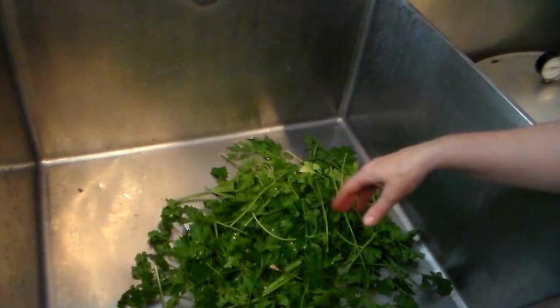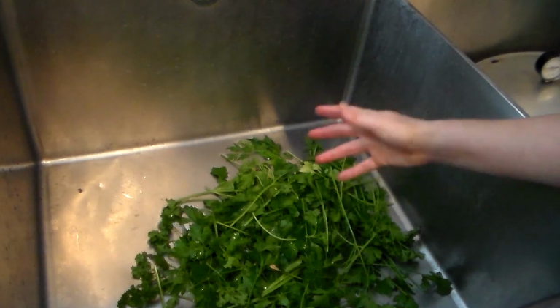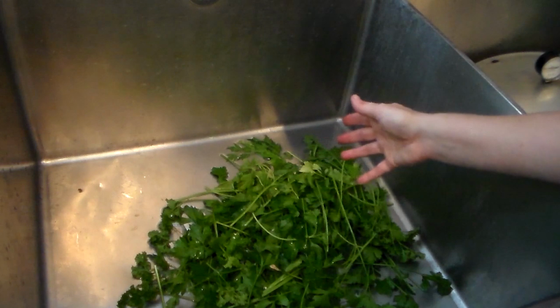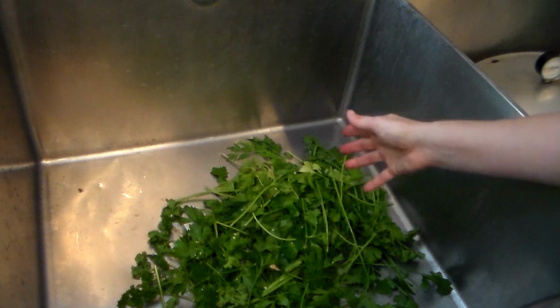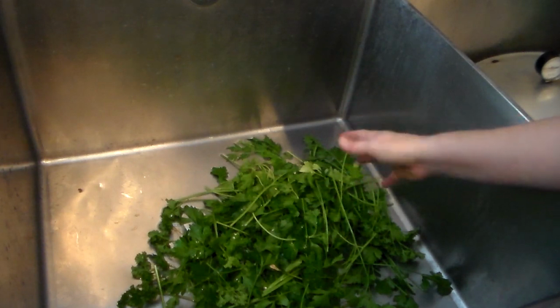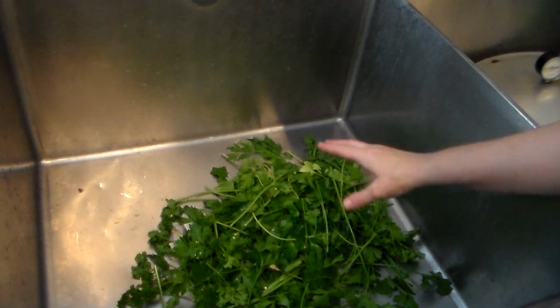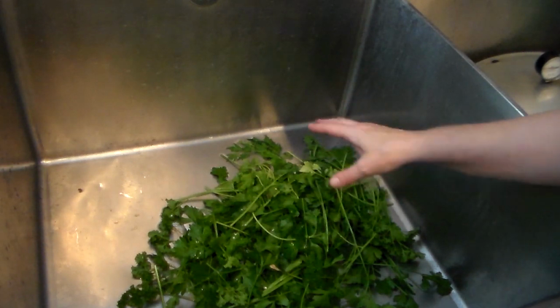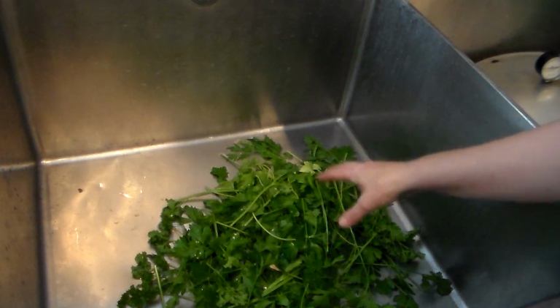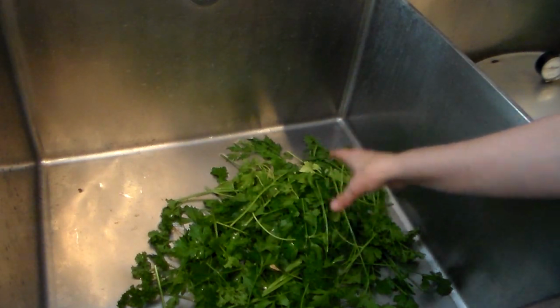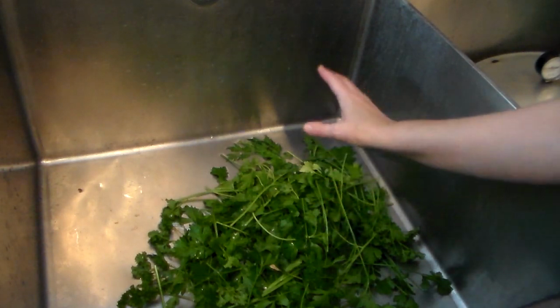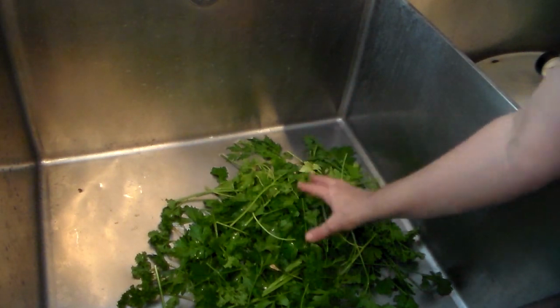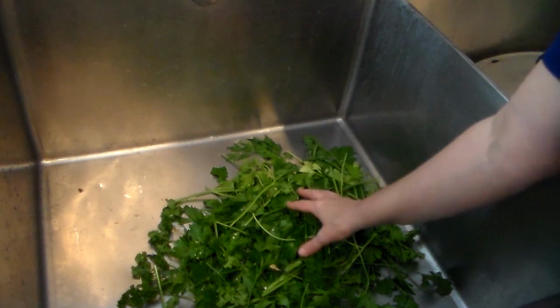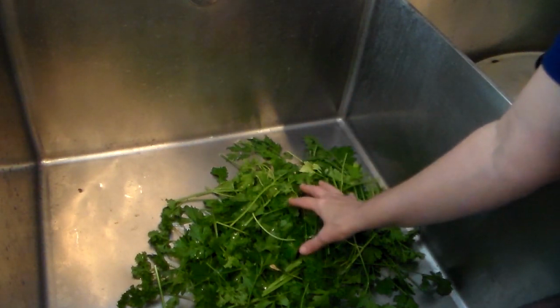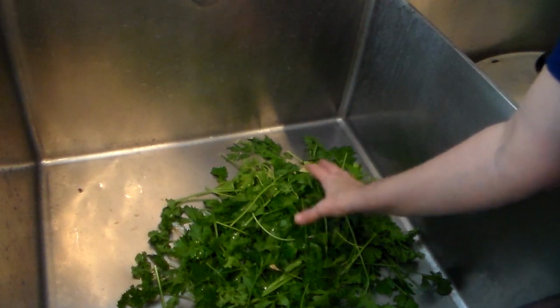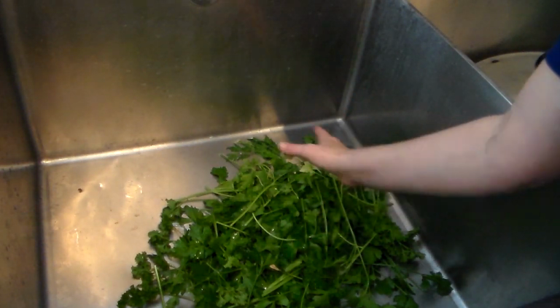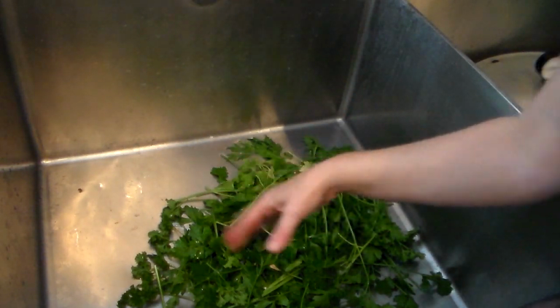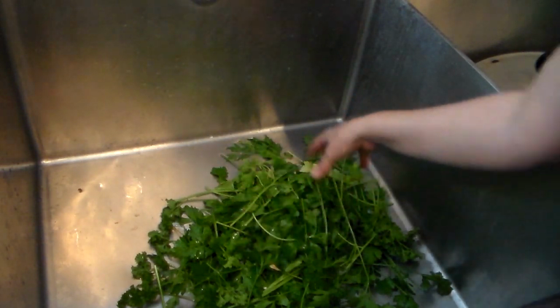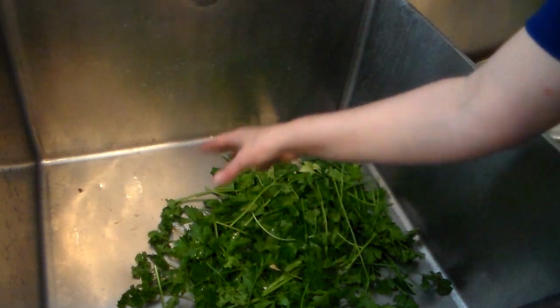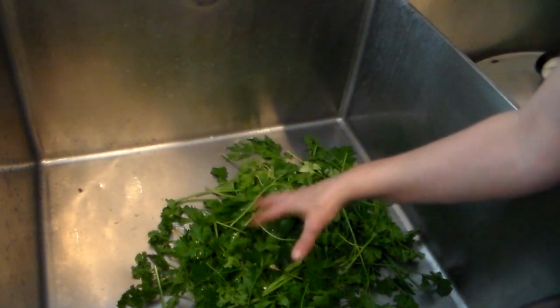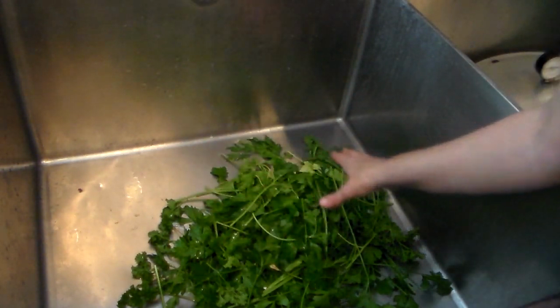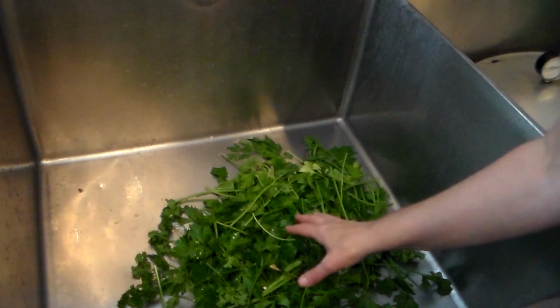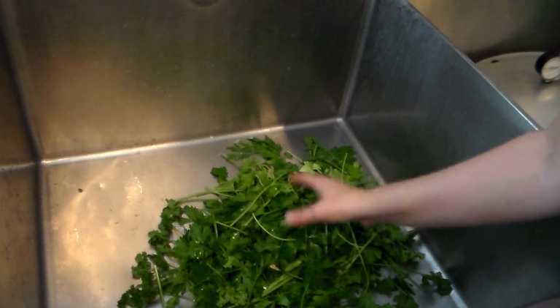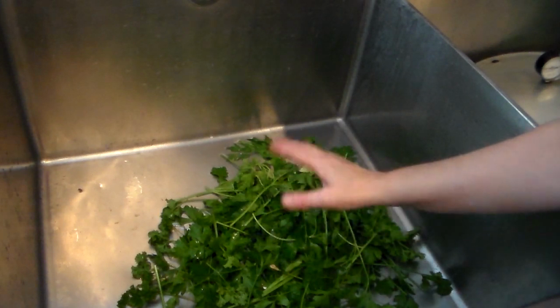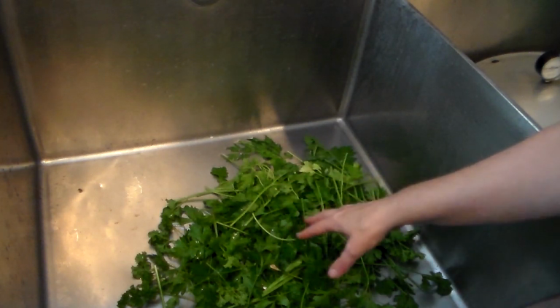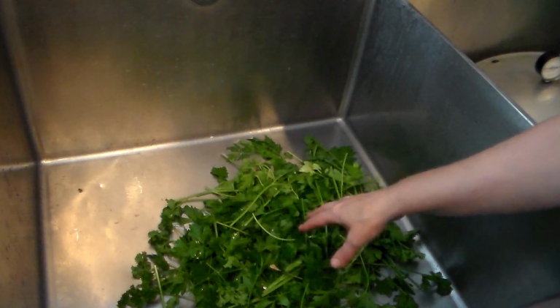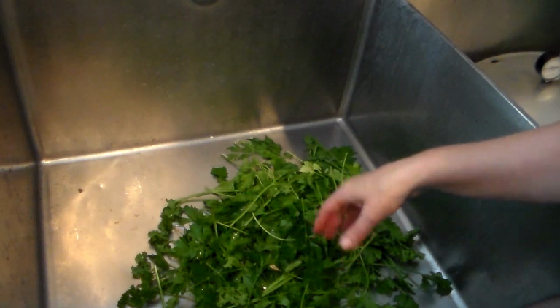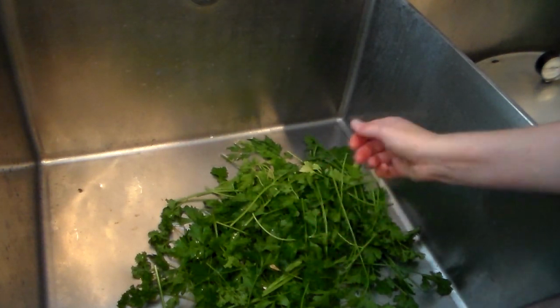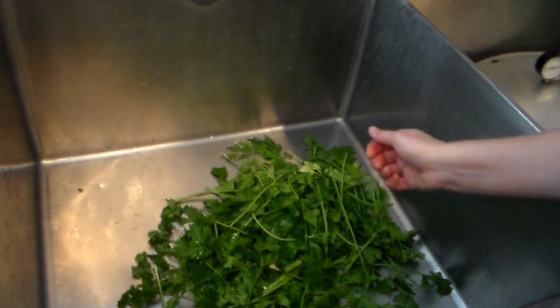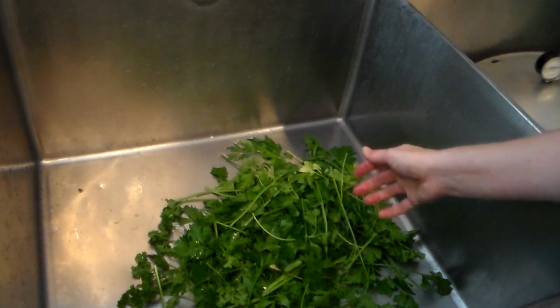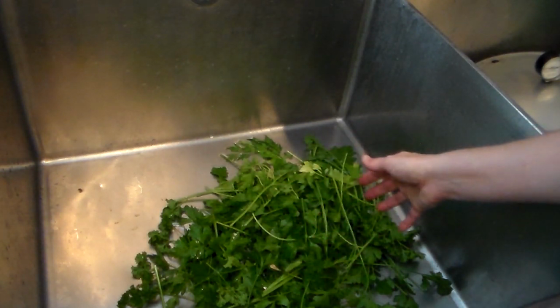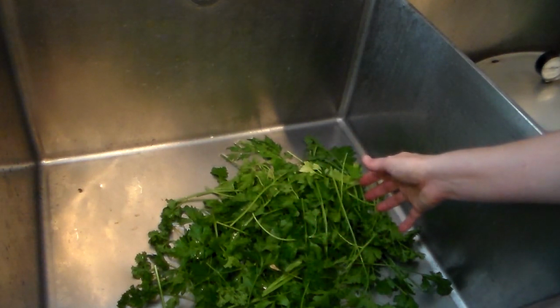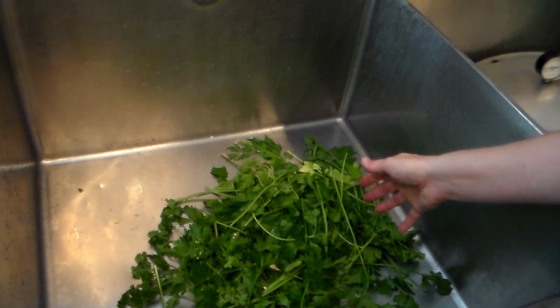Your other option is to fill your sink with cold water, submerge the parsley down in it, kind of swirl it around, drain the water, and repeat that a couple of times.